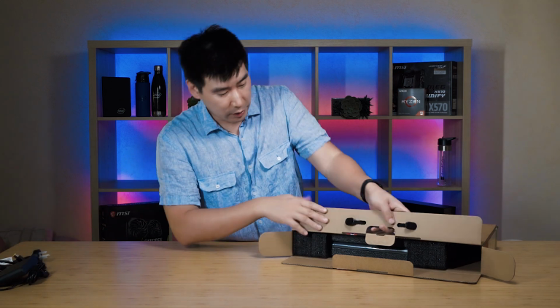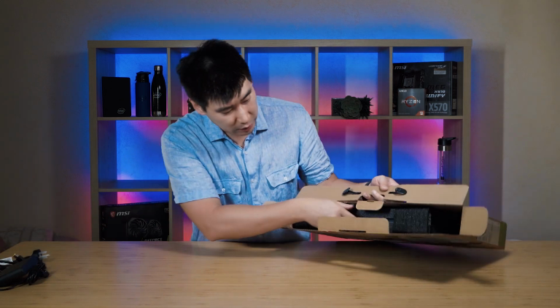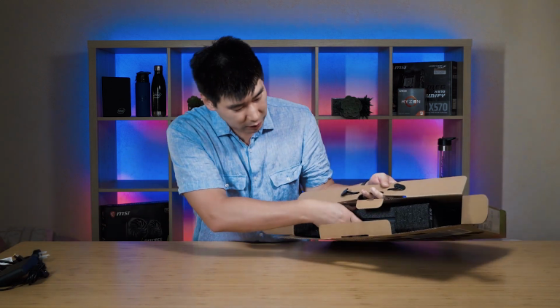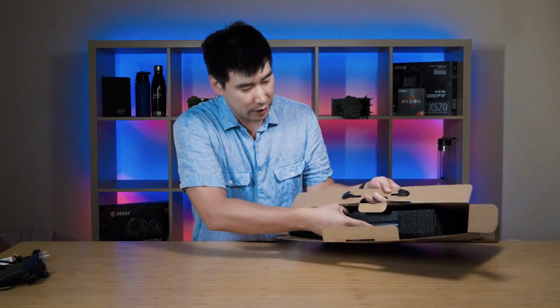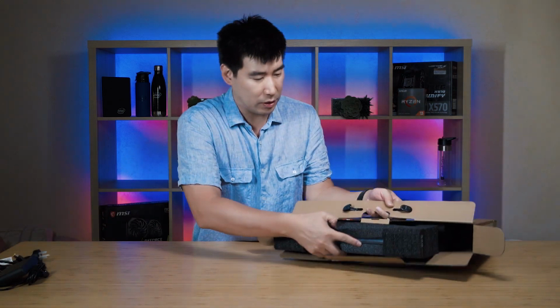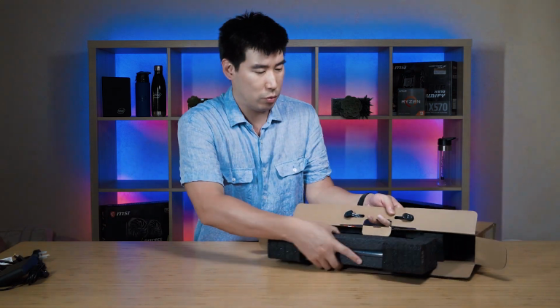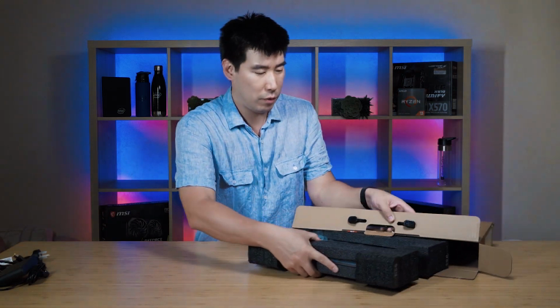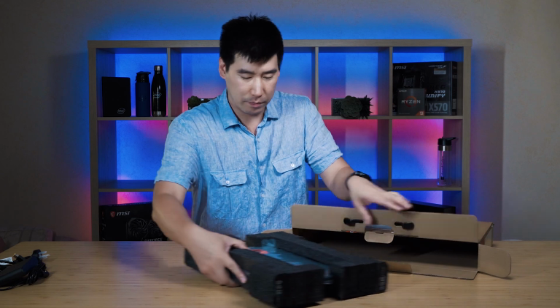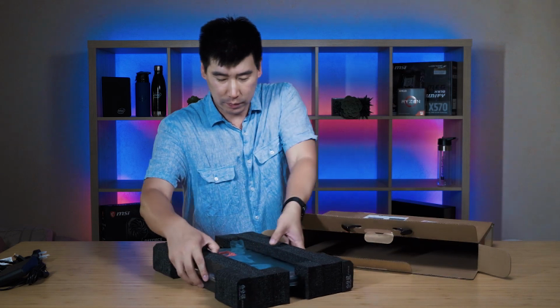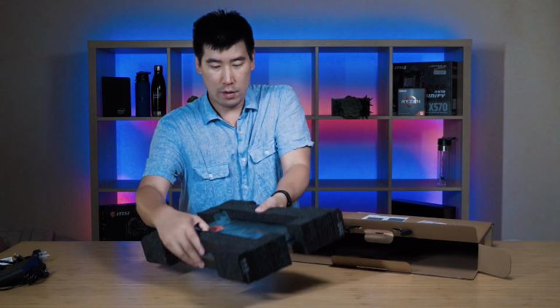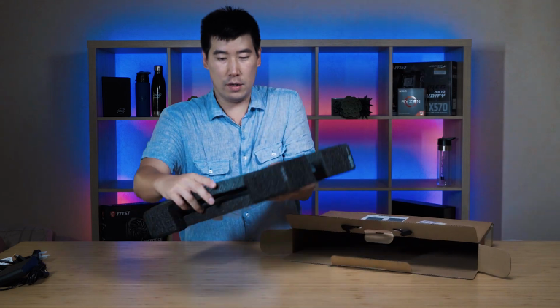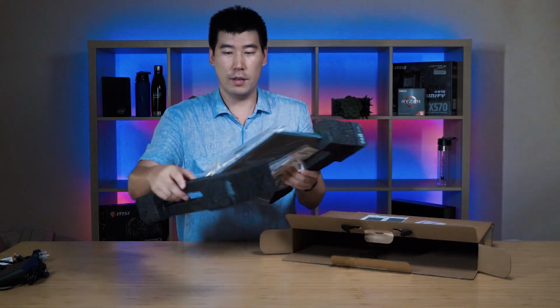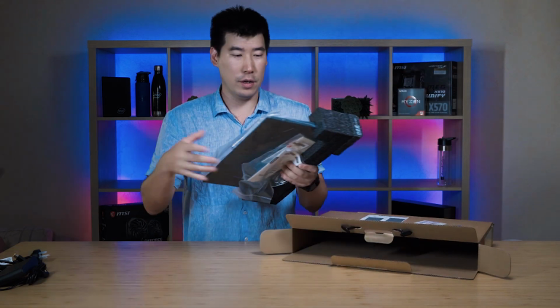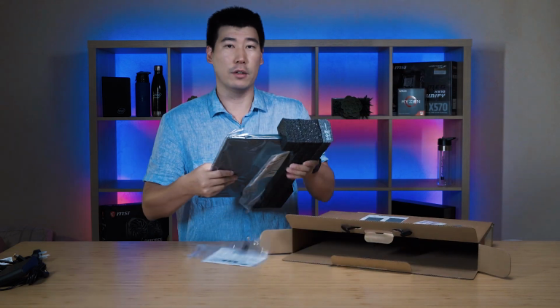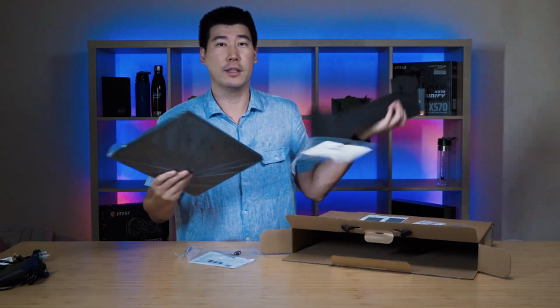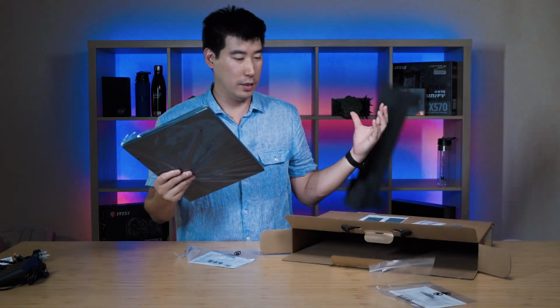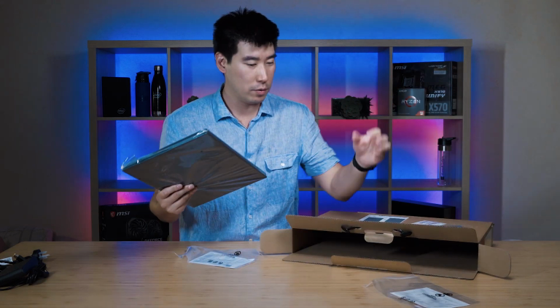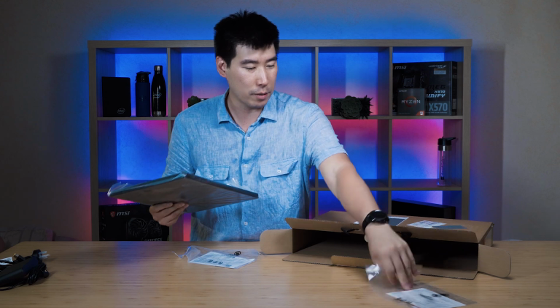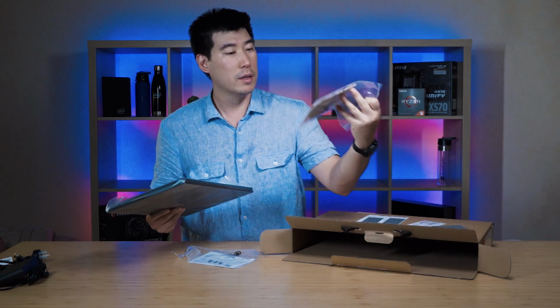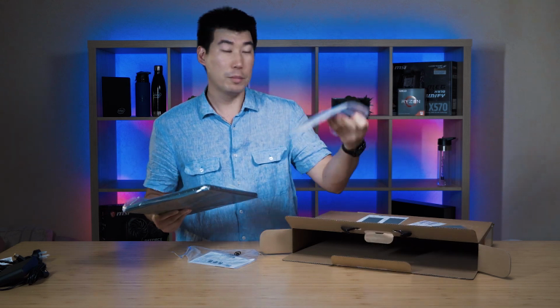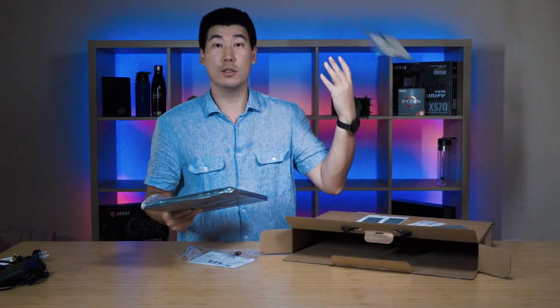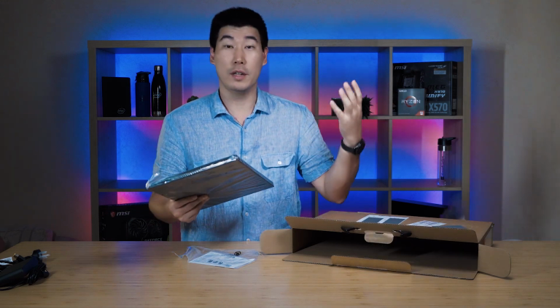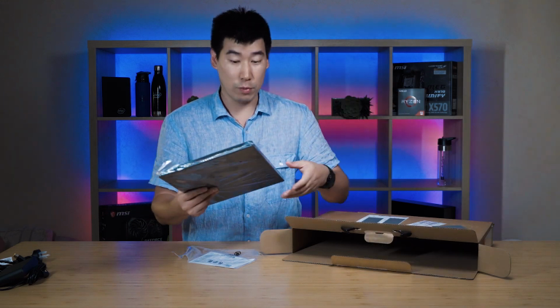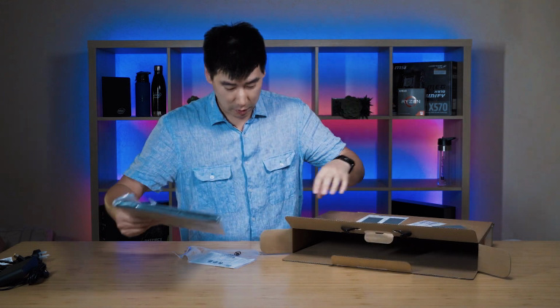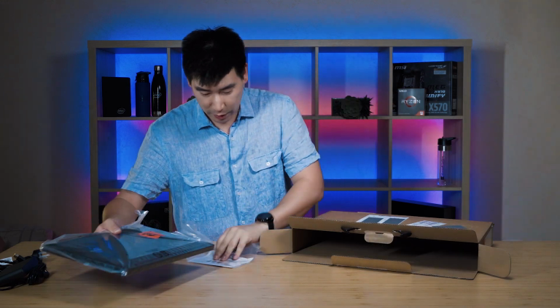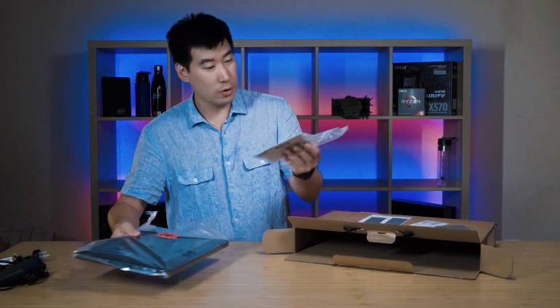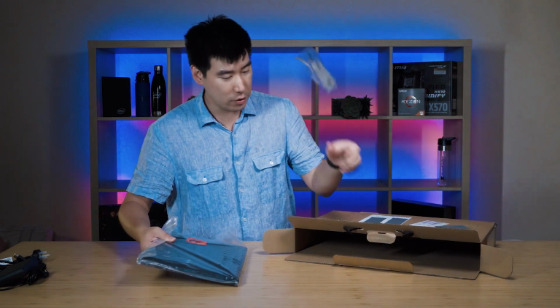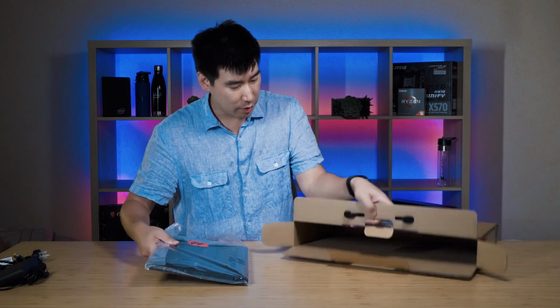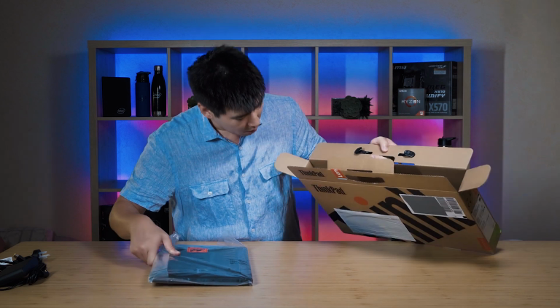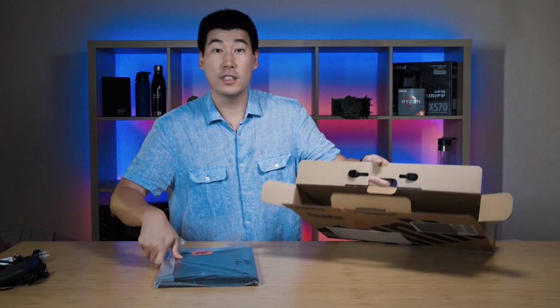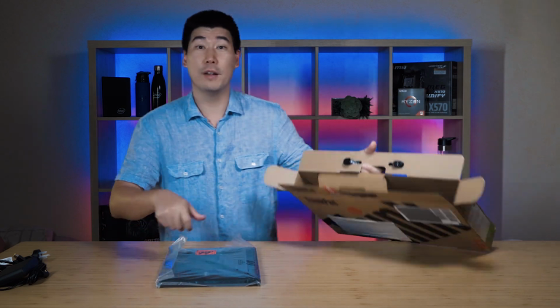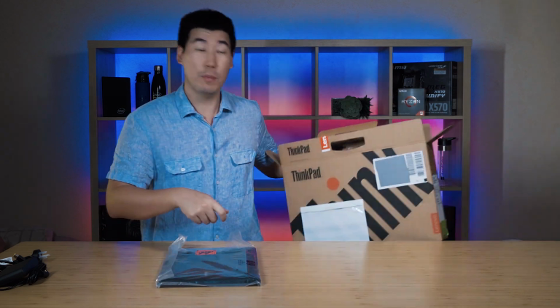Let's have a look at the laptop itself. We've got some documentation — don't need that. A bit more documentation. And that's it — empty box.